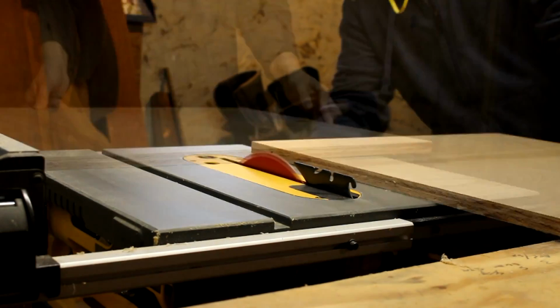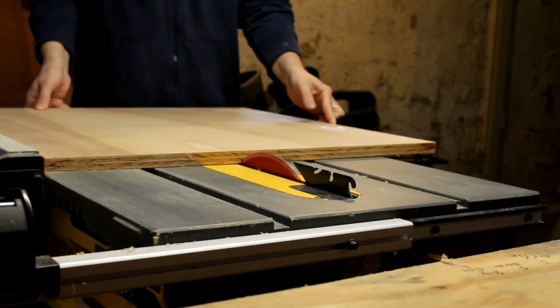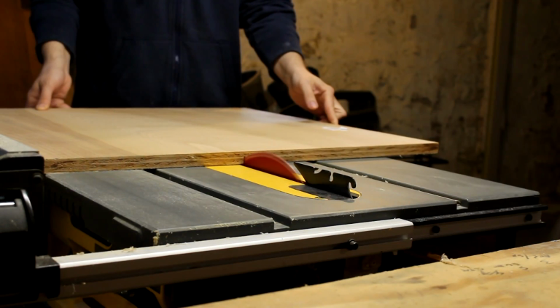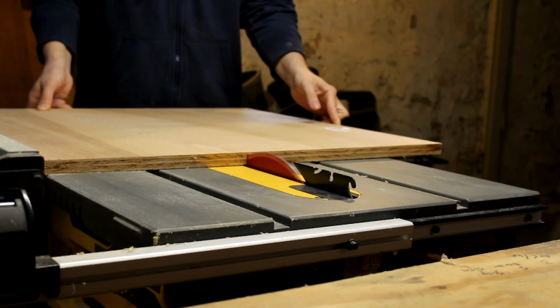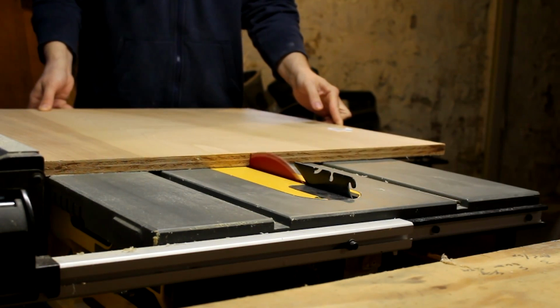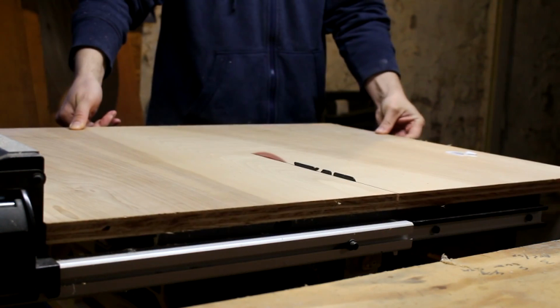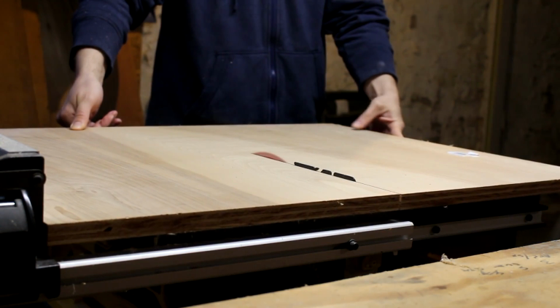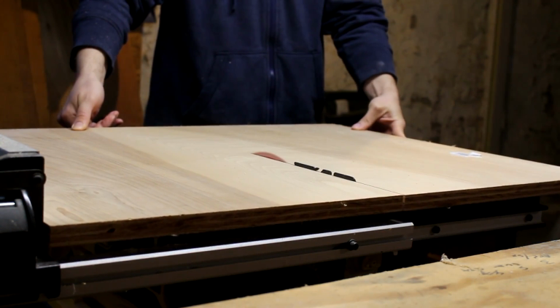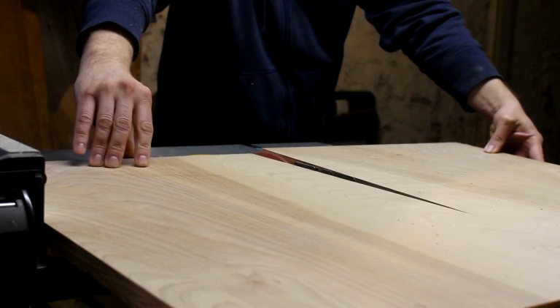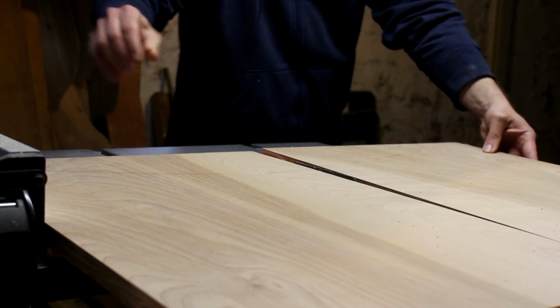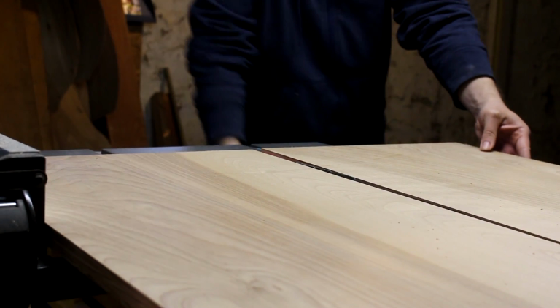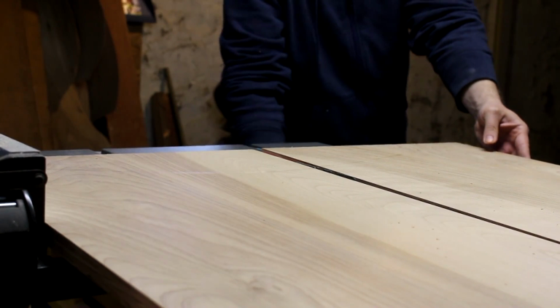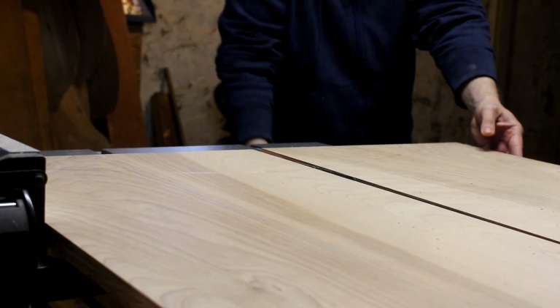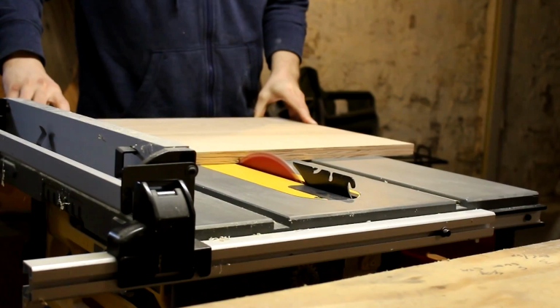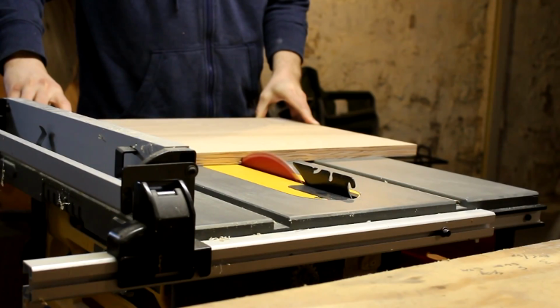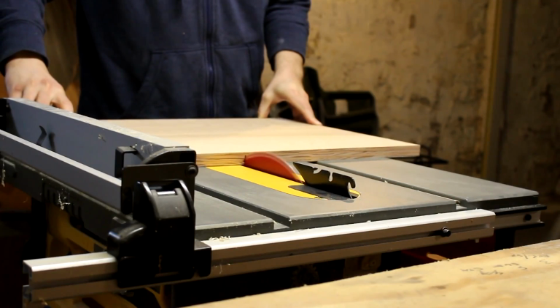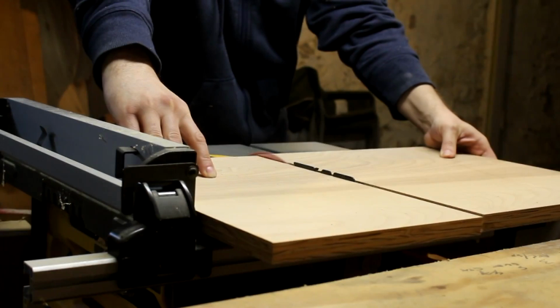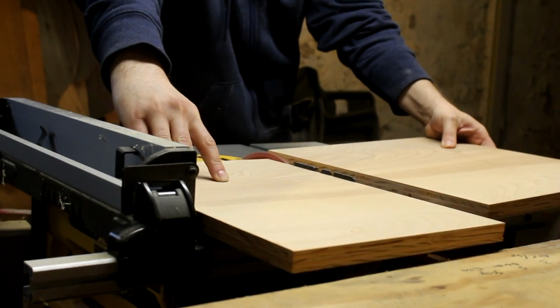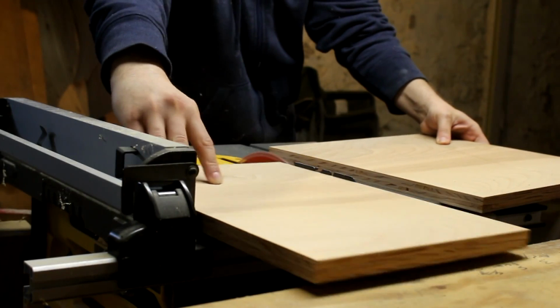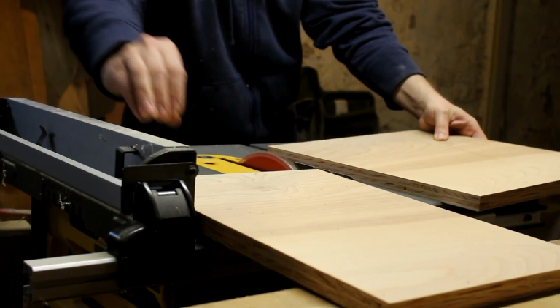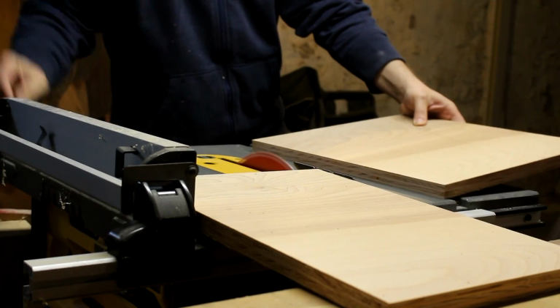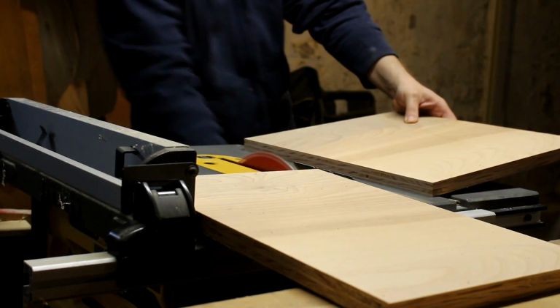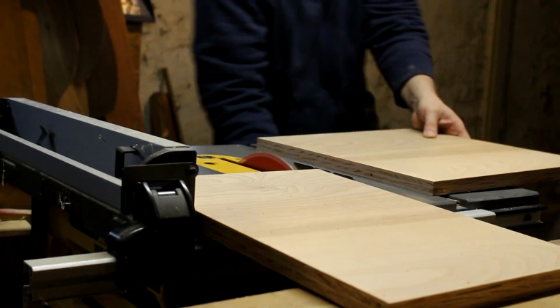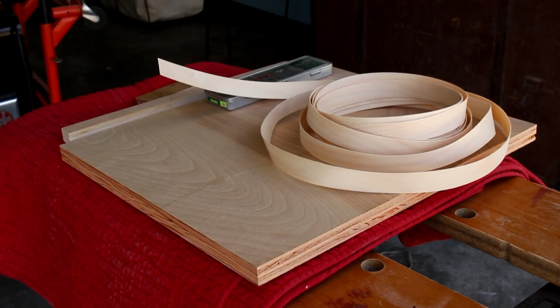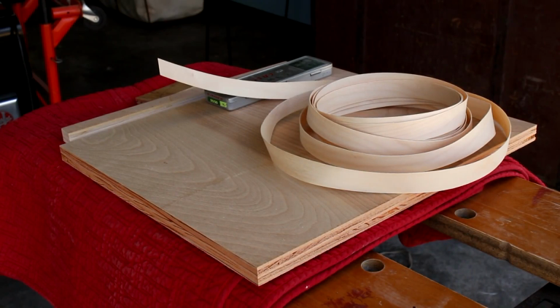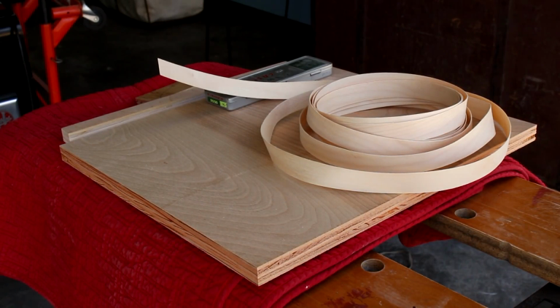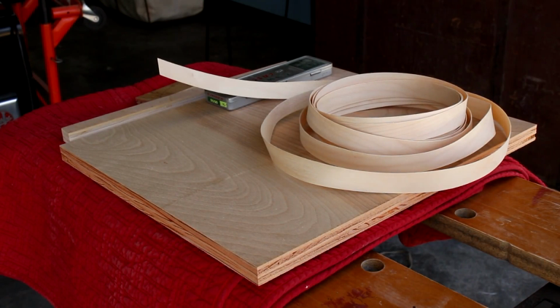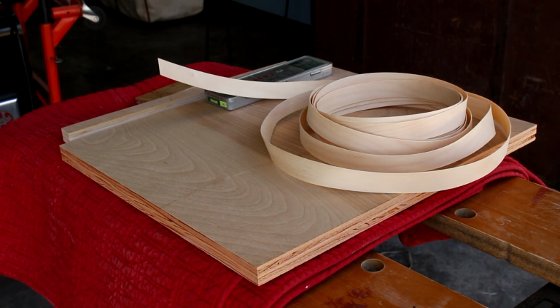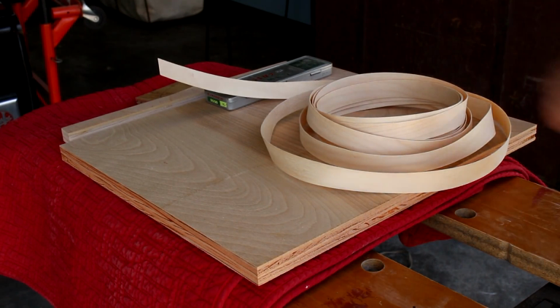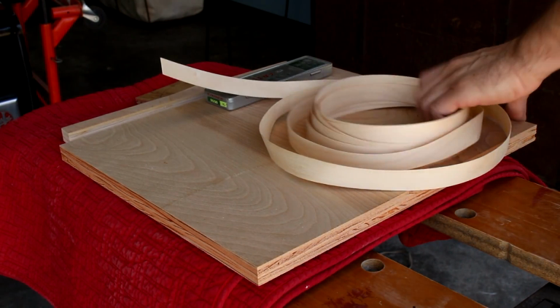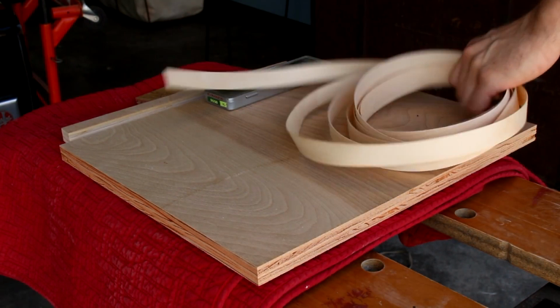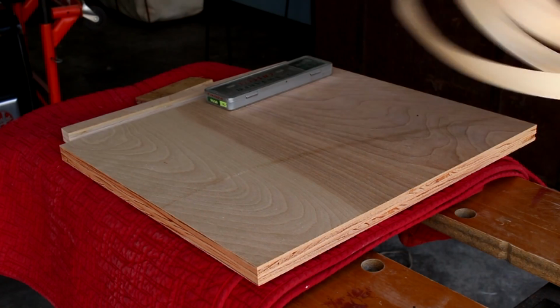I started with a piece of birch plywood and cut it out to the size I needed, but I subtracted a sixteenth of an inch from each measurement to leave room for the edge banding, which I'm going to put on here.